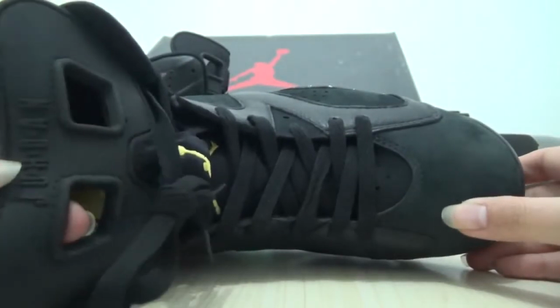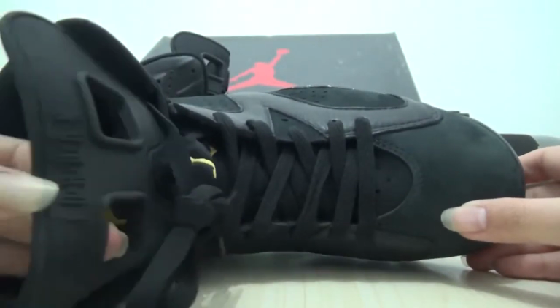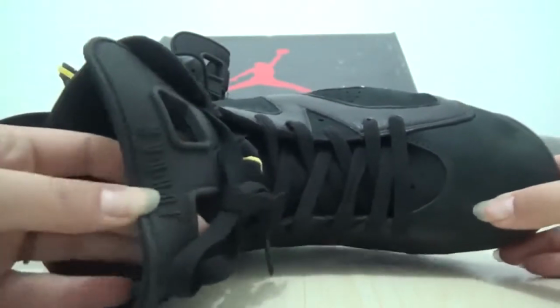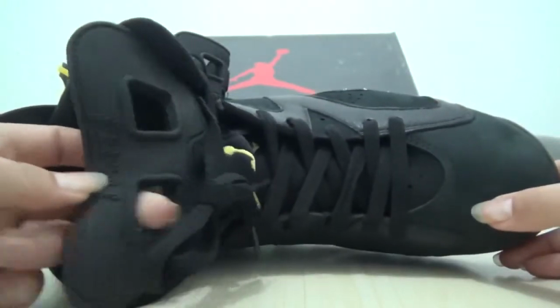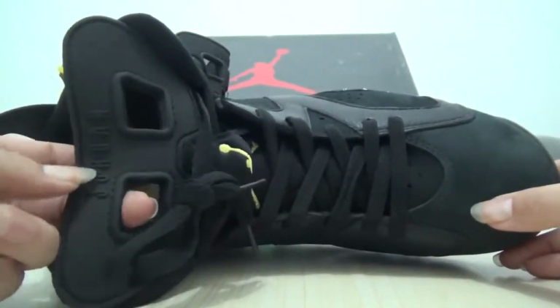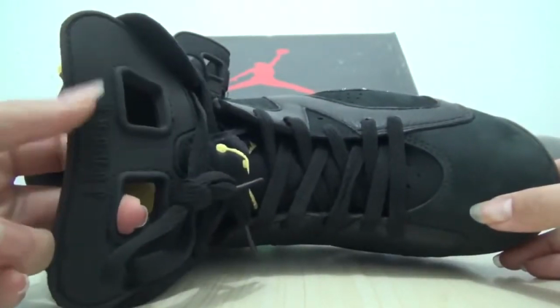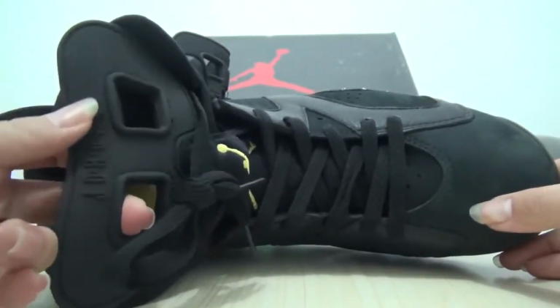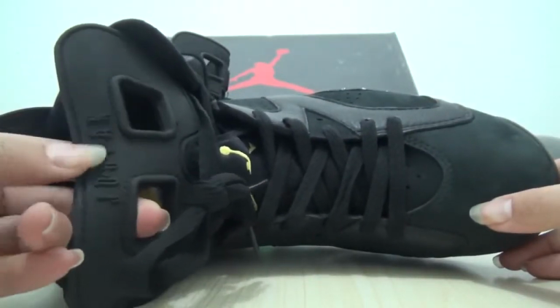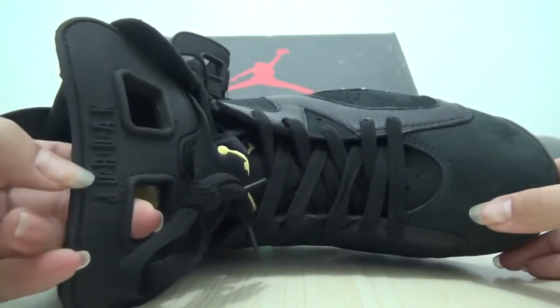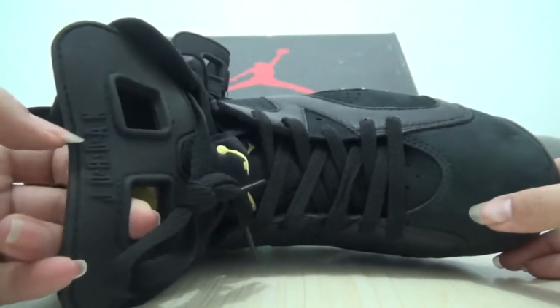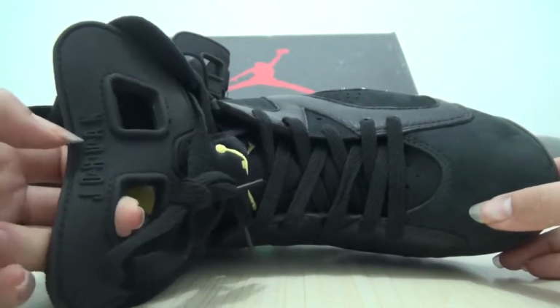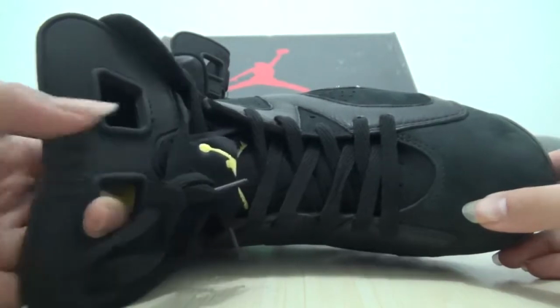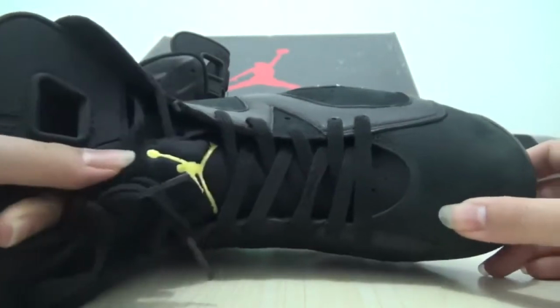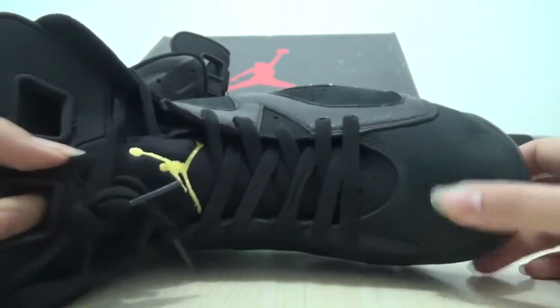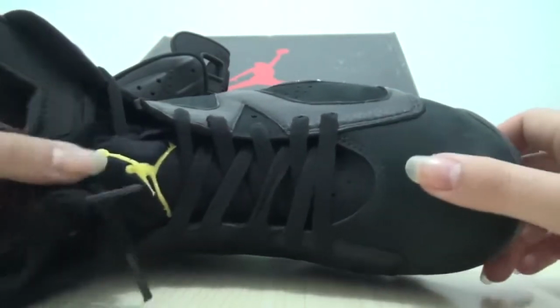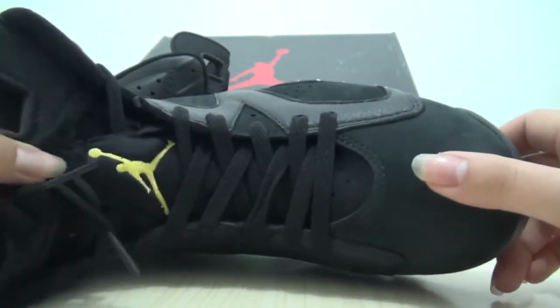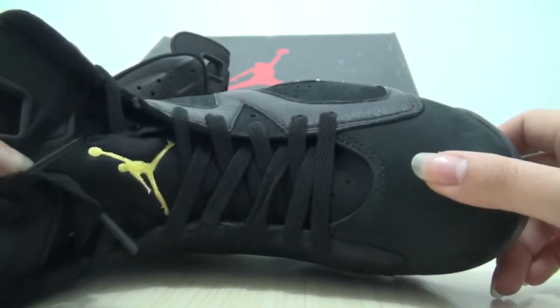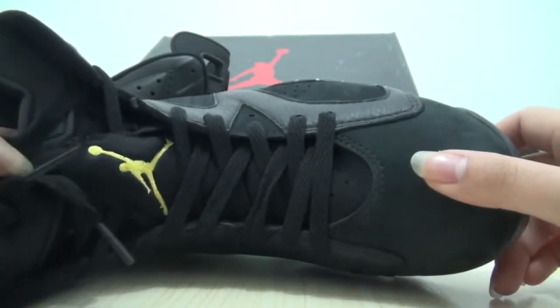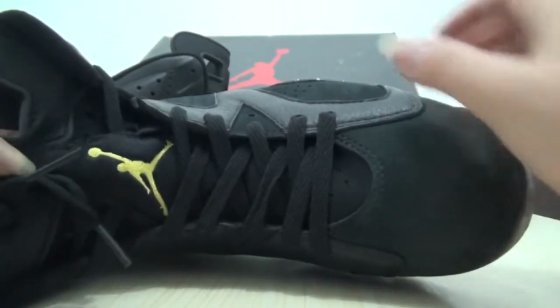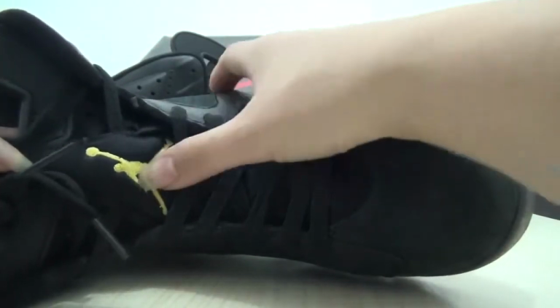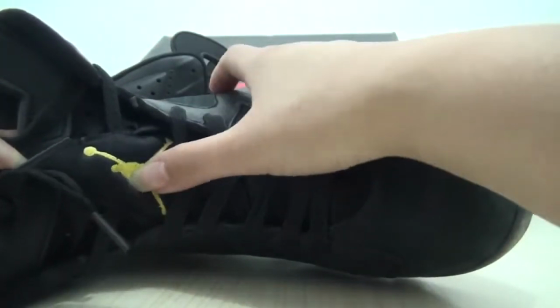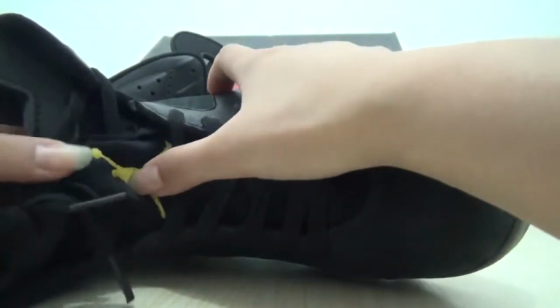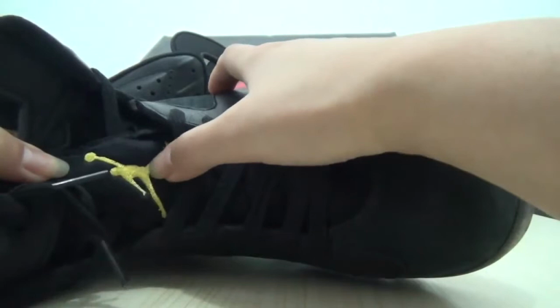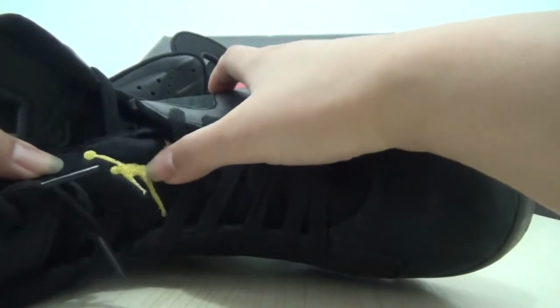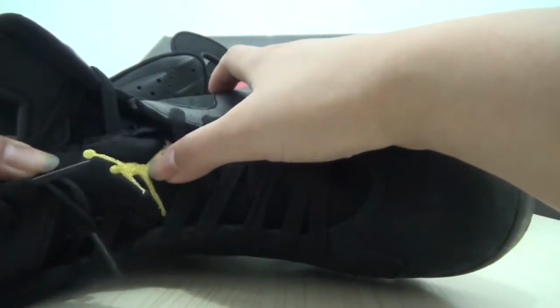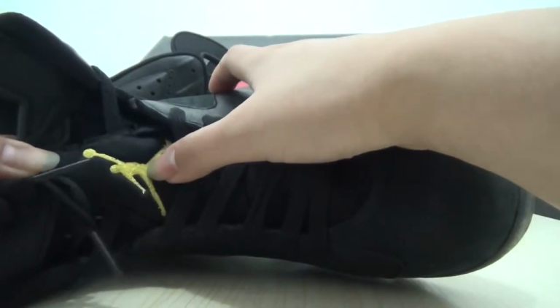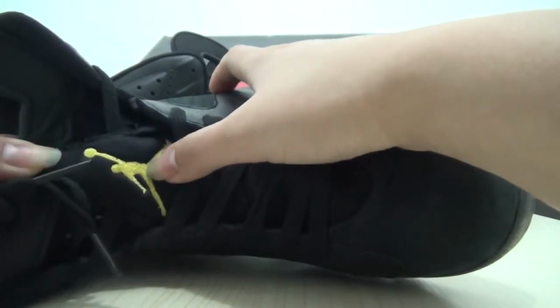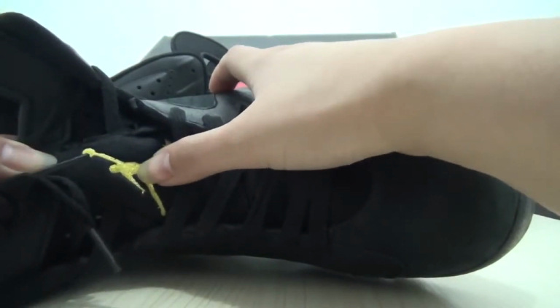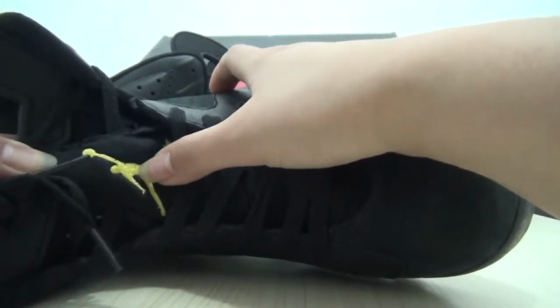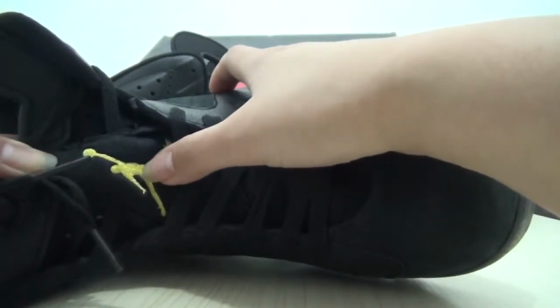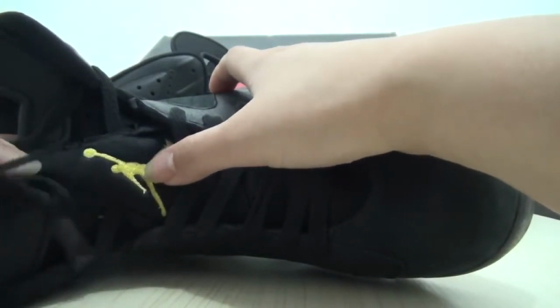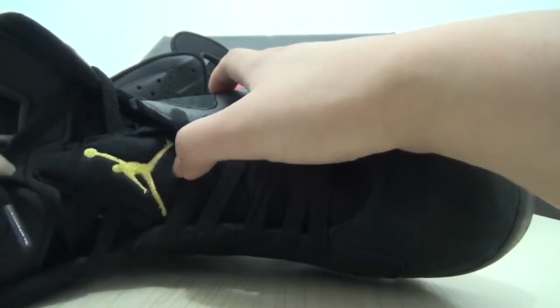Yeah, the tongue has the big face Jordan logo. Also on this image there is the yellow stitched Jumpman here.